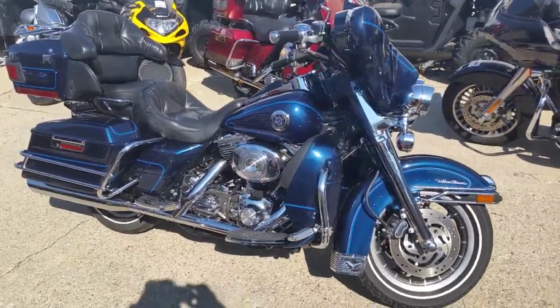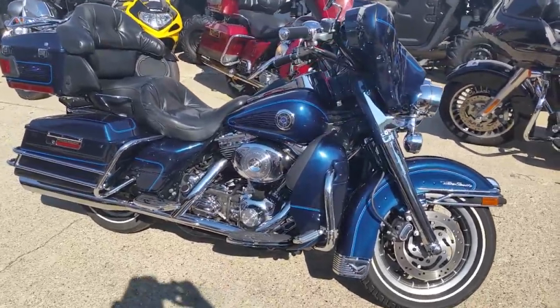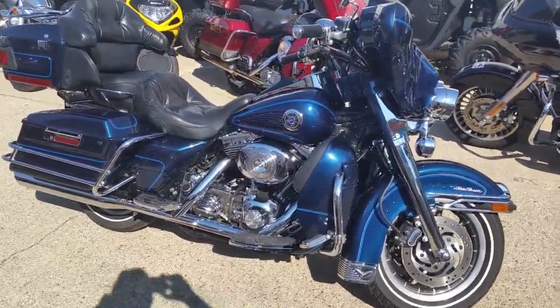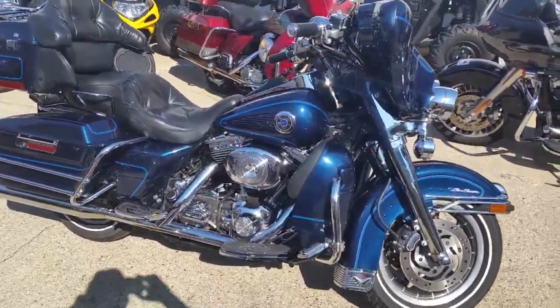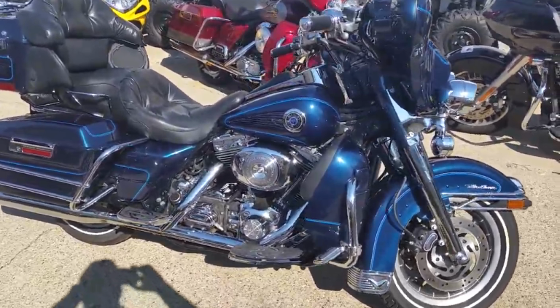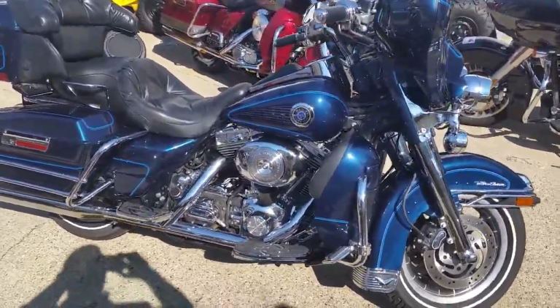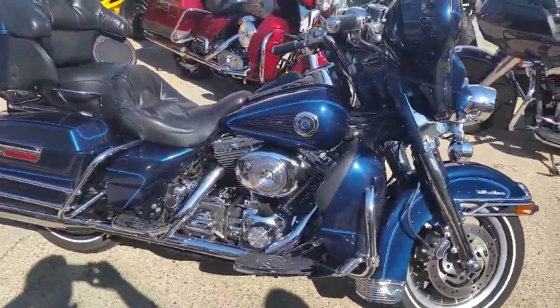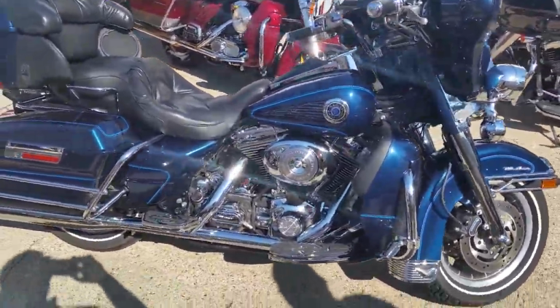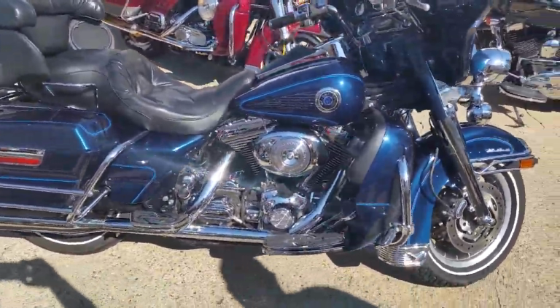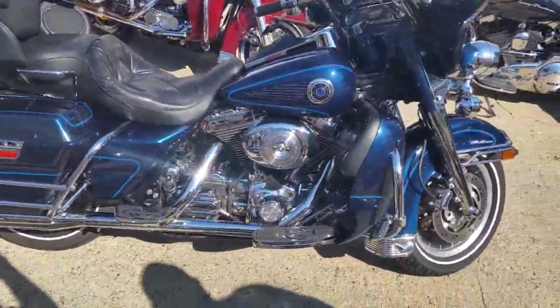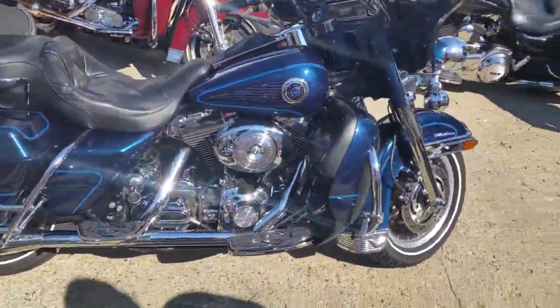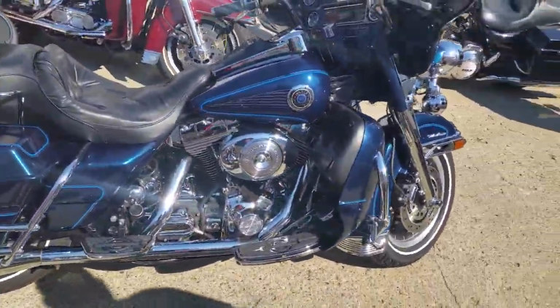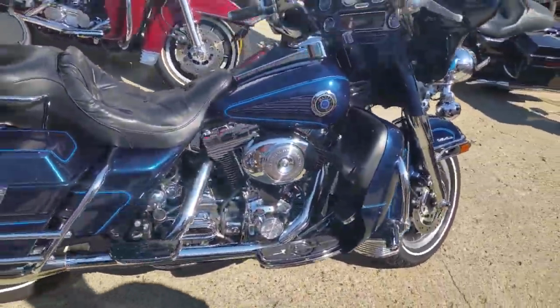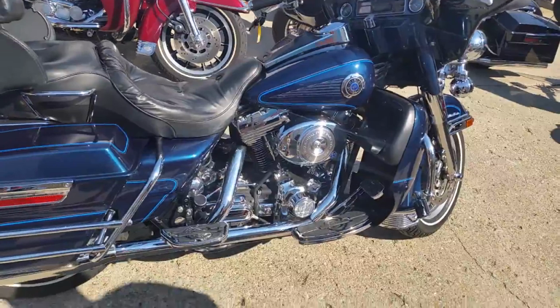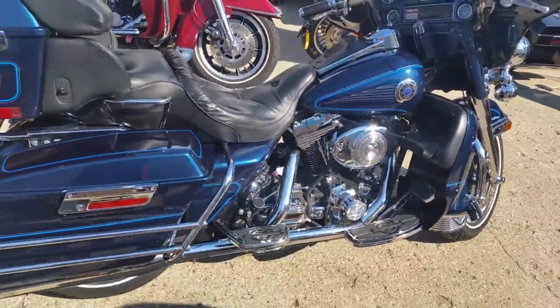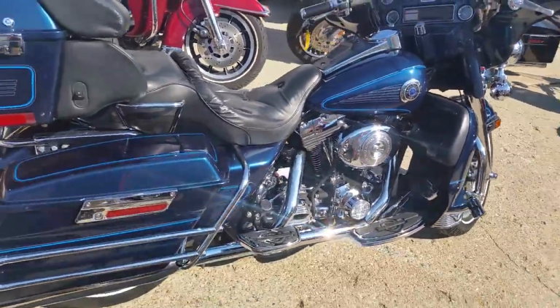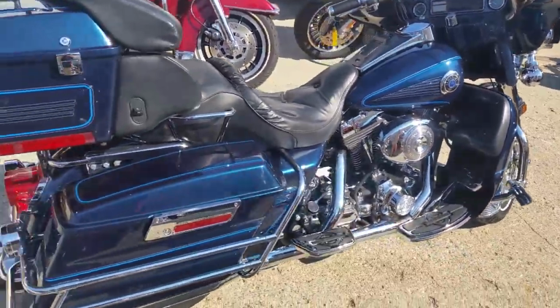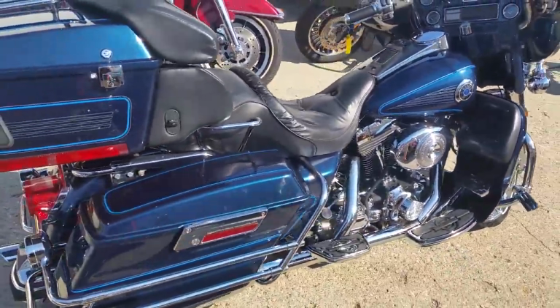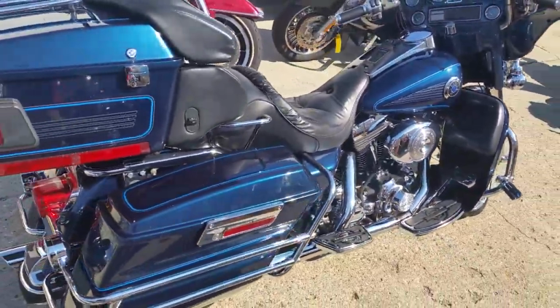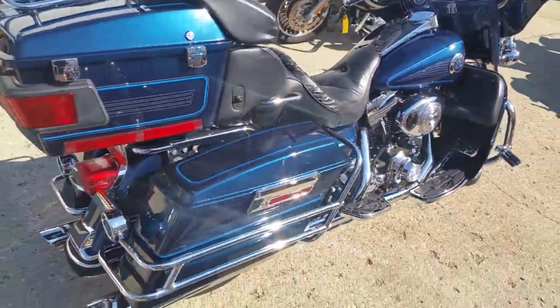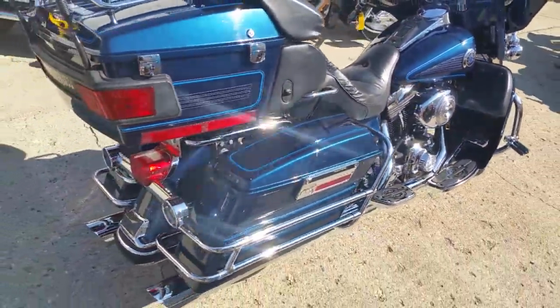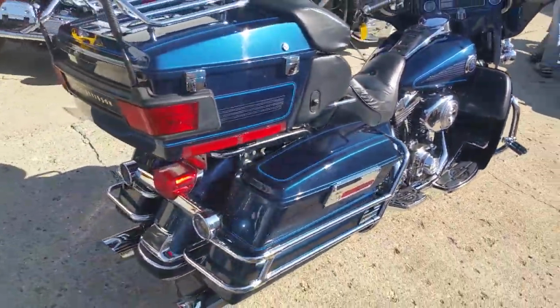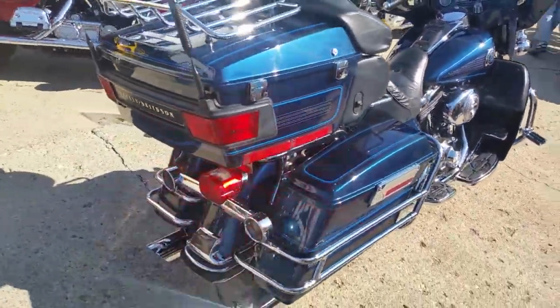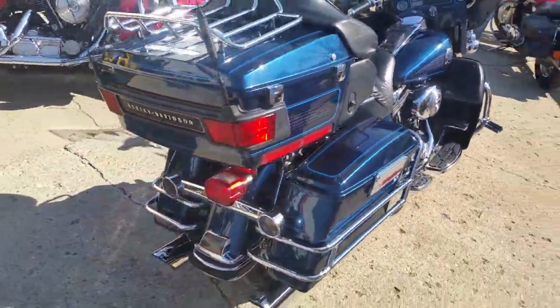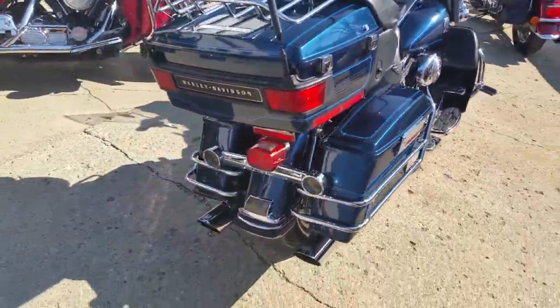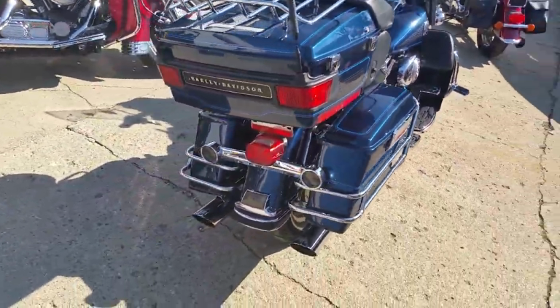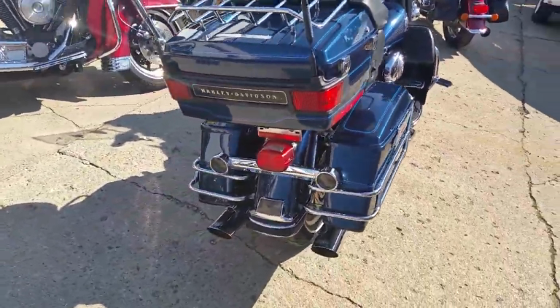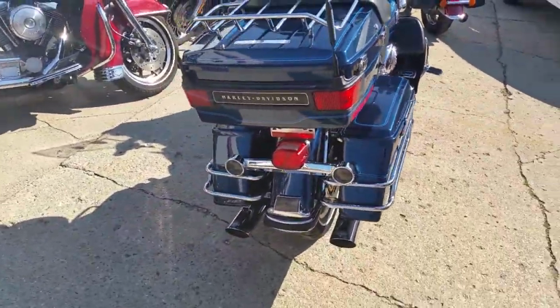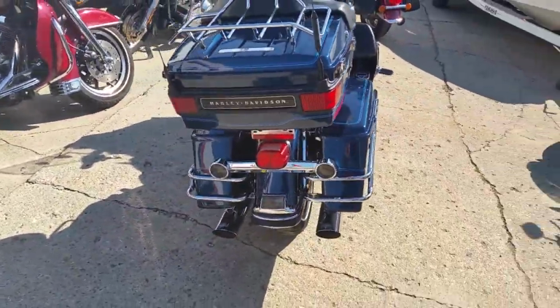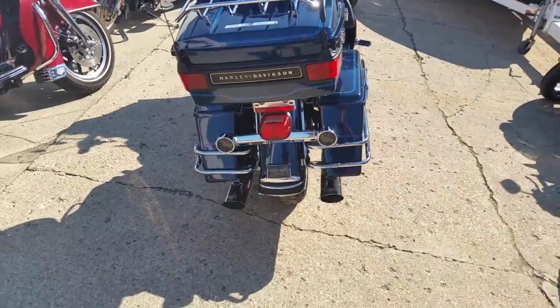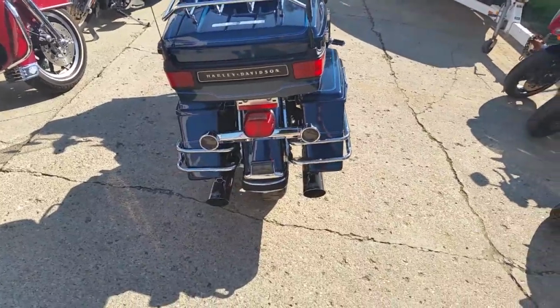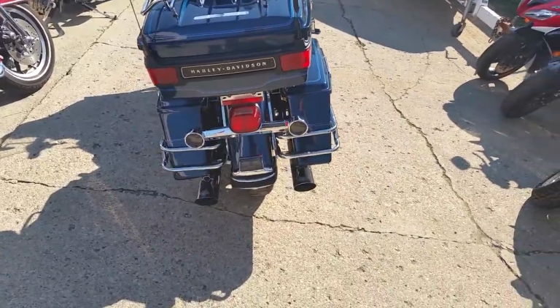Today at Approval Powersports we have a 2002 Harley-Davidson Ultra Classic Fuel Injected Motorcycle for sale. We have guaranteed financing for all of our Harleys in the showroom.